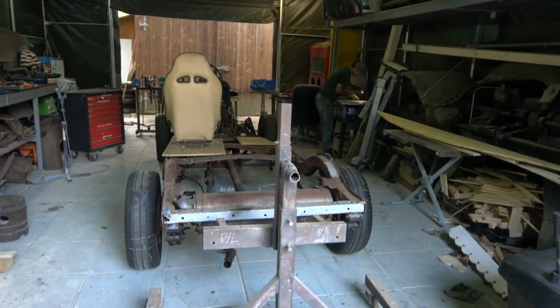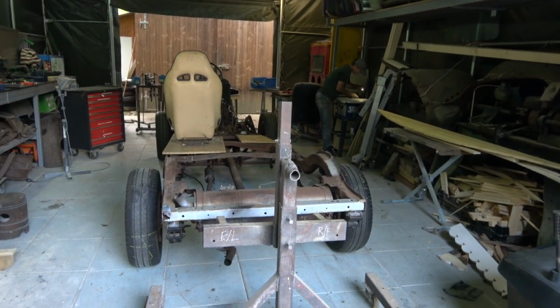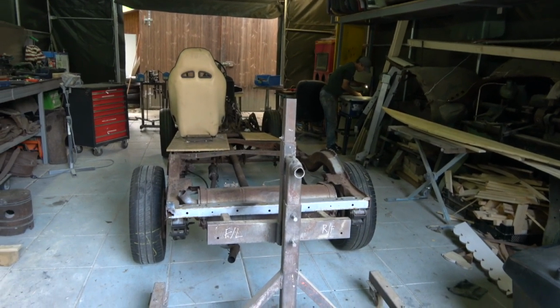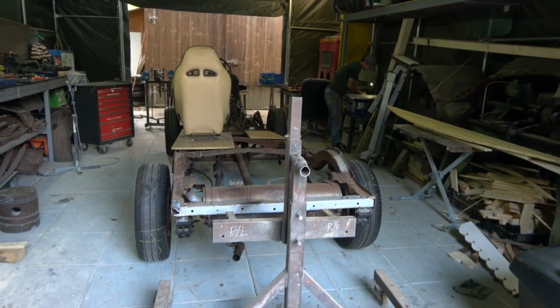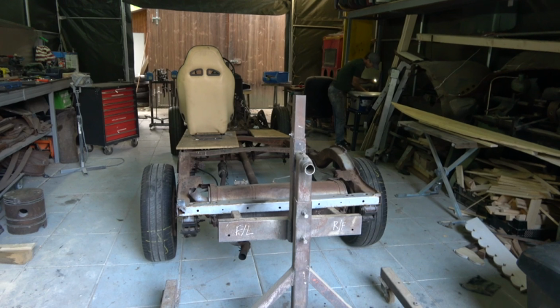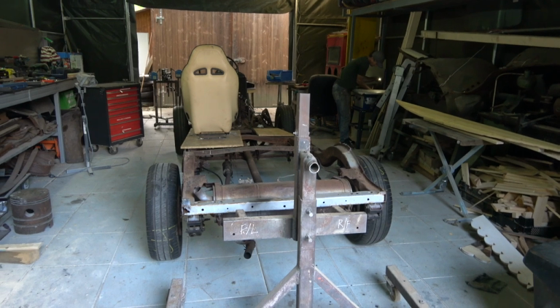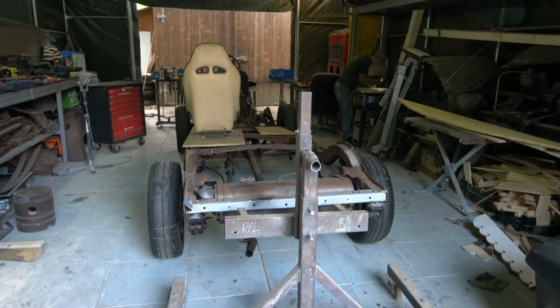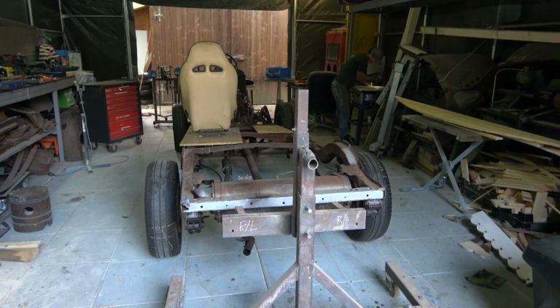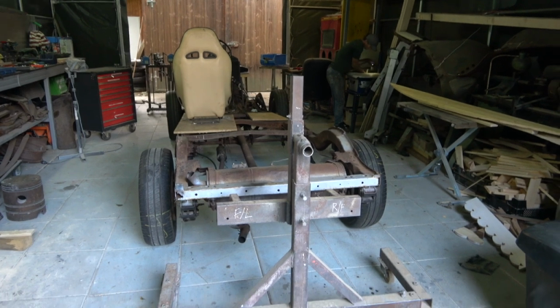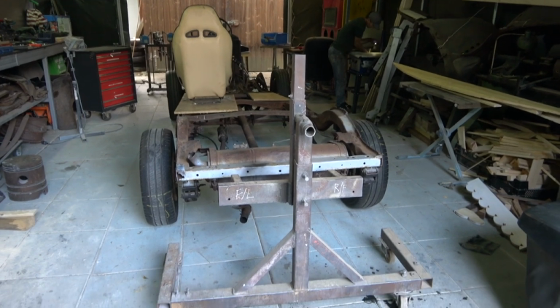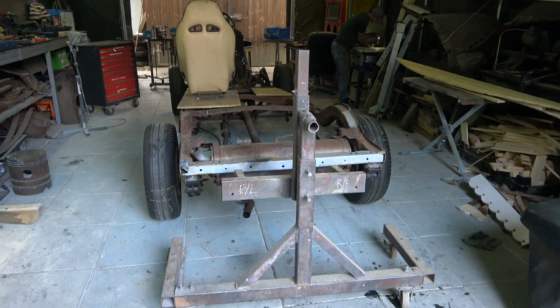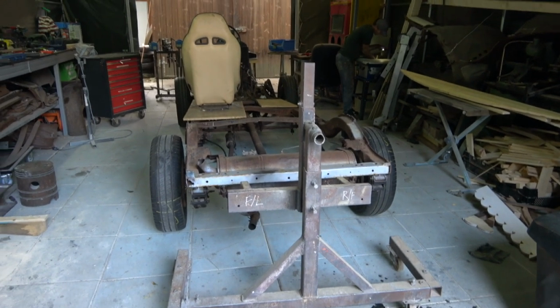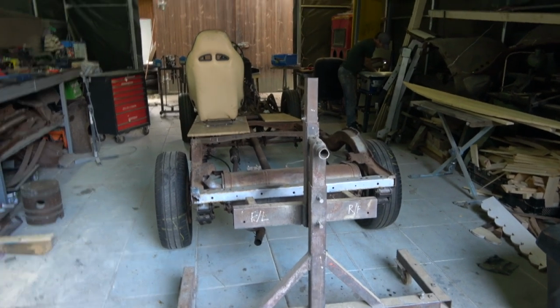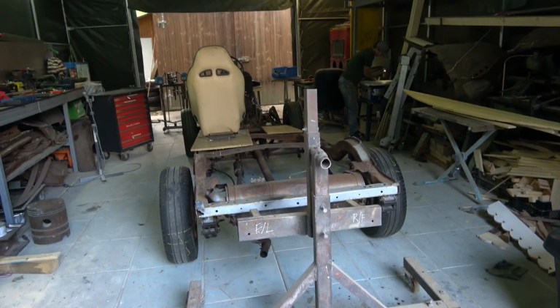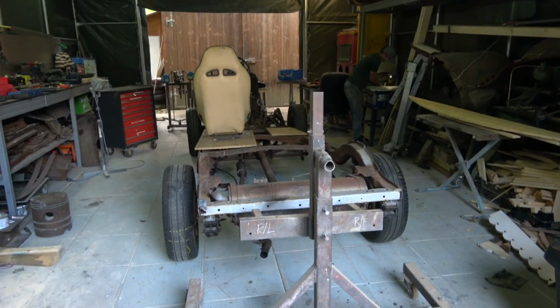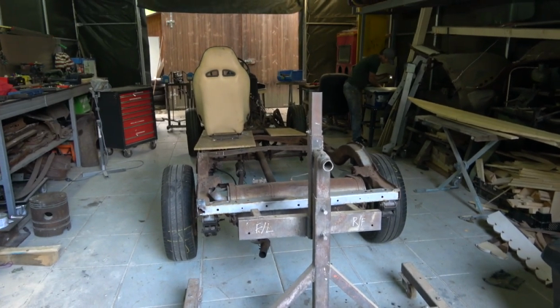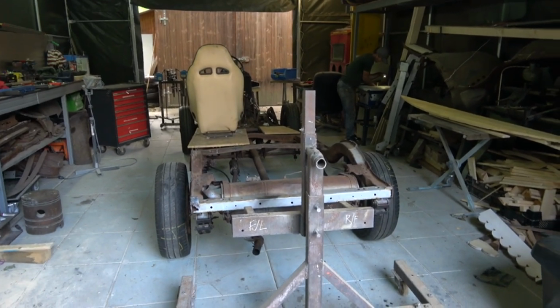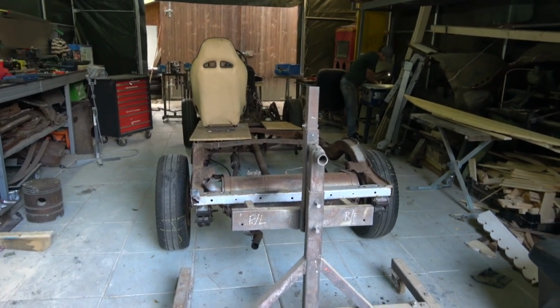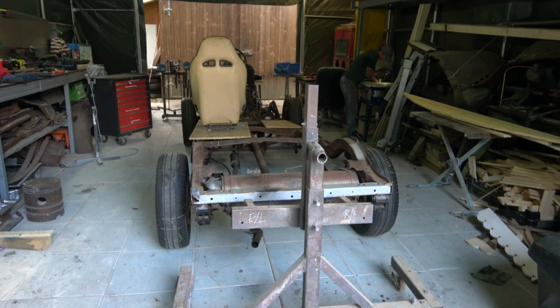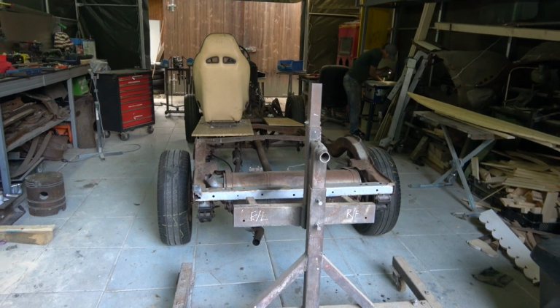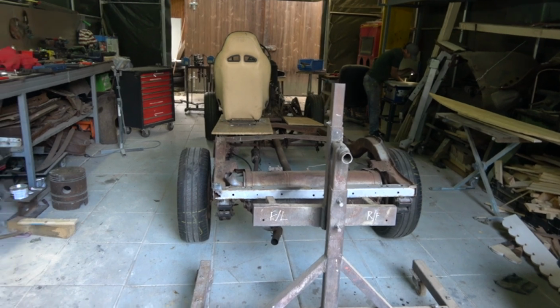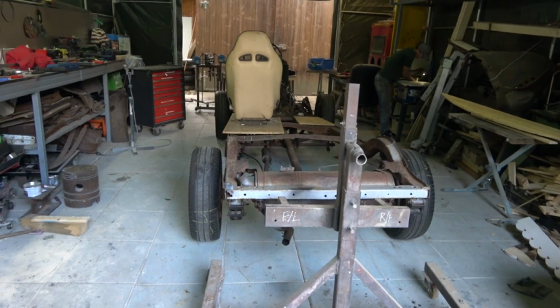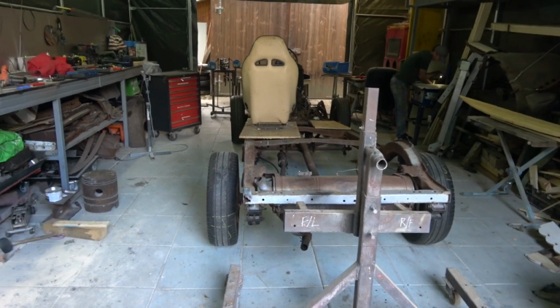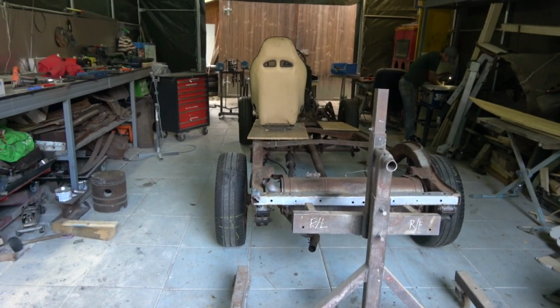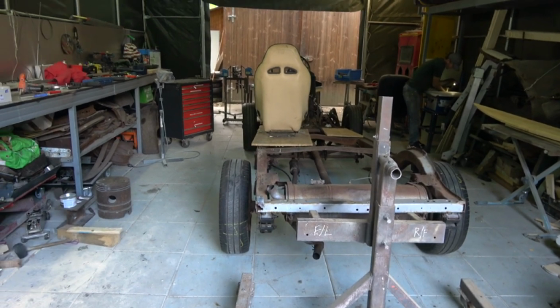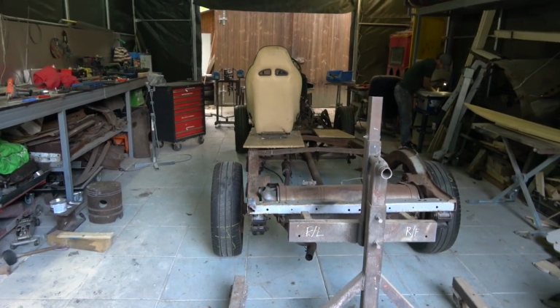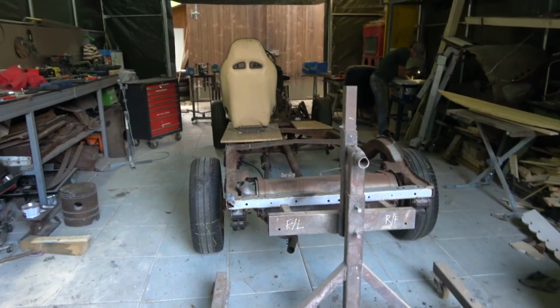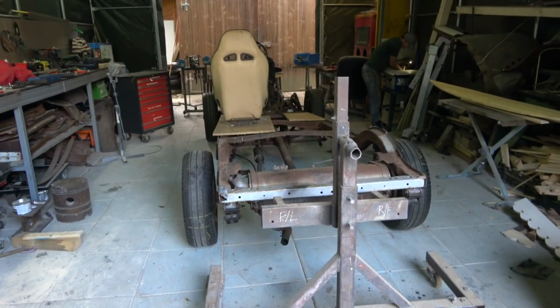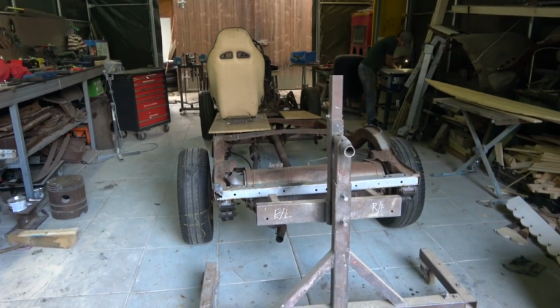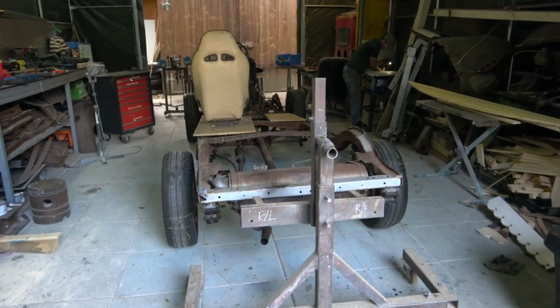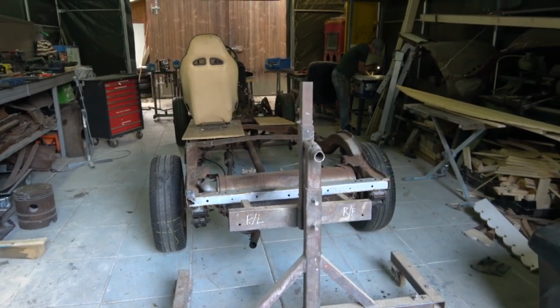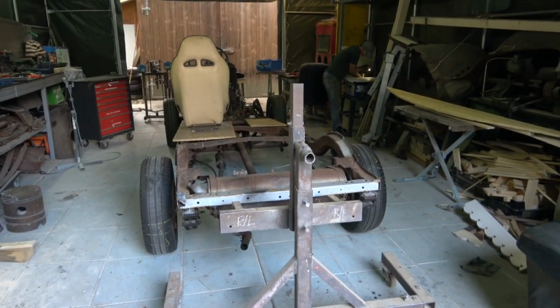So this is the next project, and hopefully I'll know about the XK in the next two weeks or so. We will see — an ongoing saga of the Jaguar XK150.